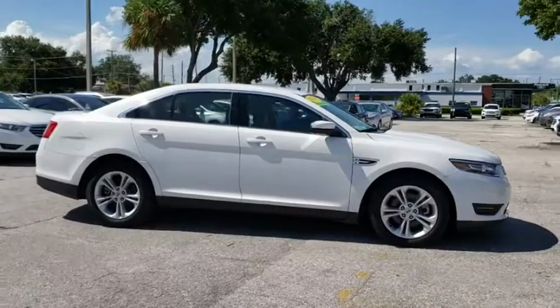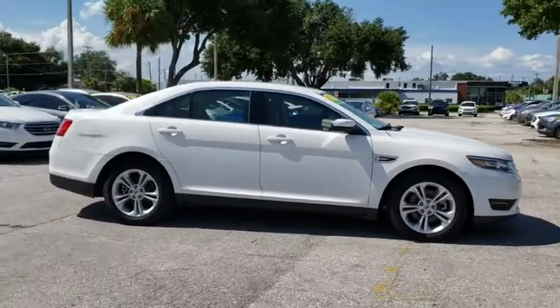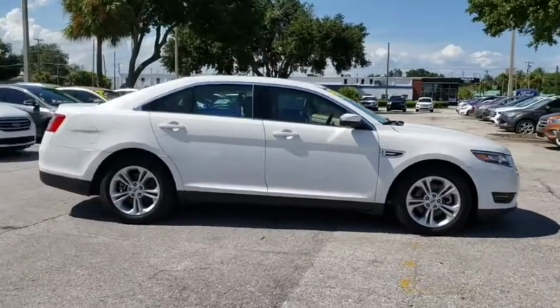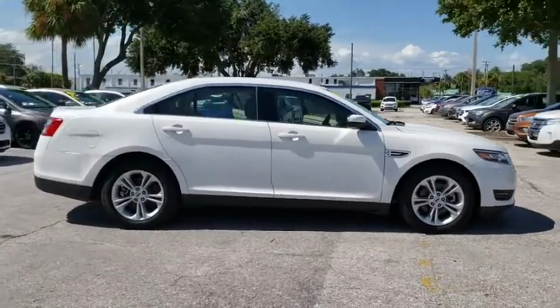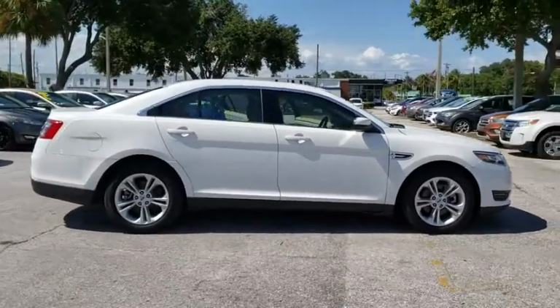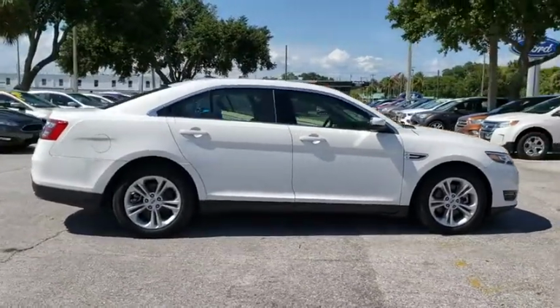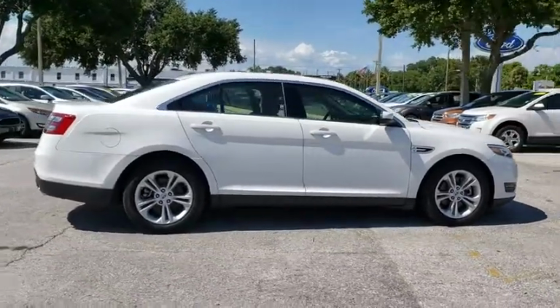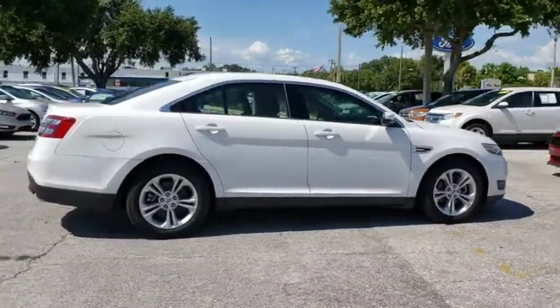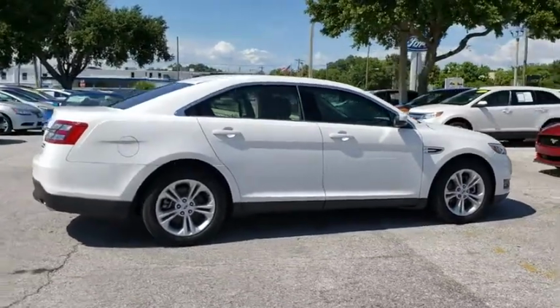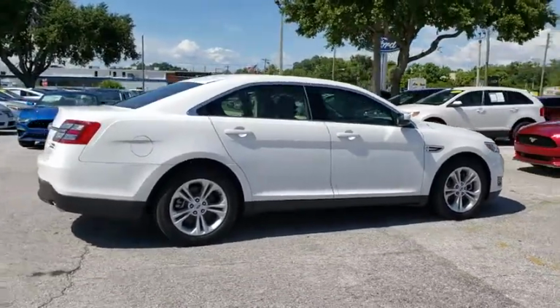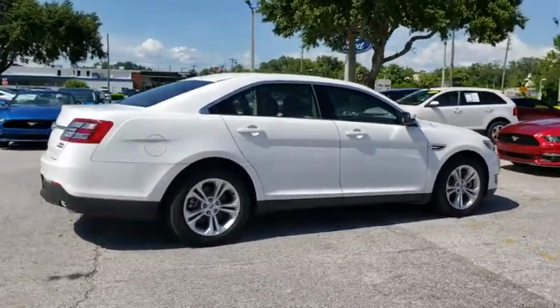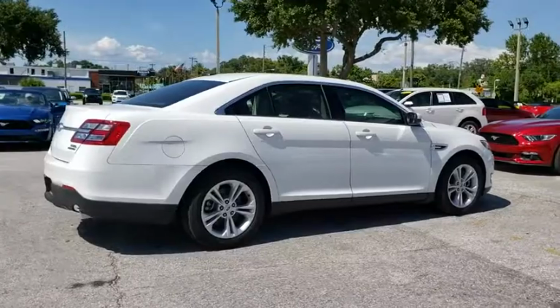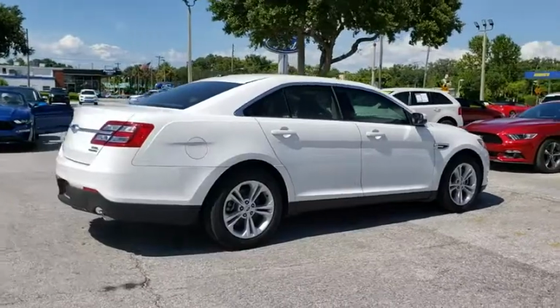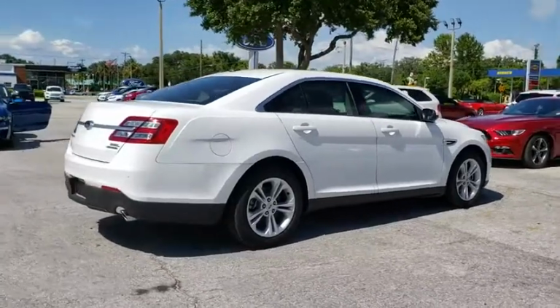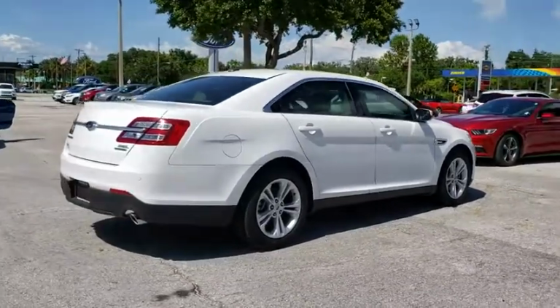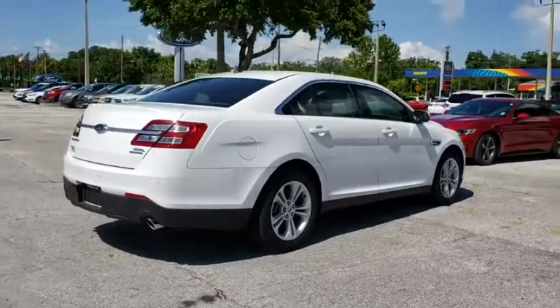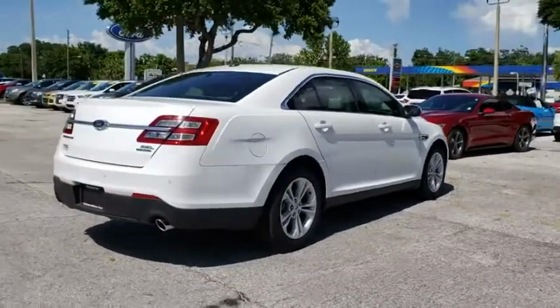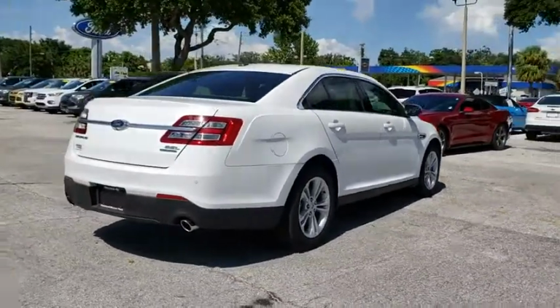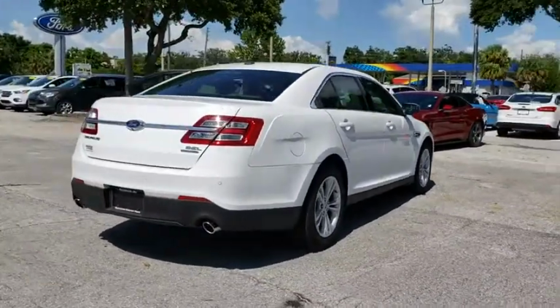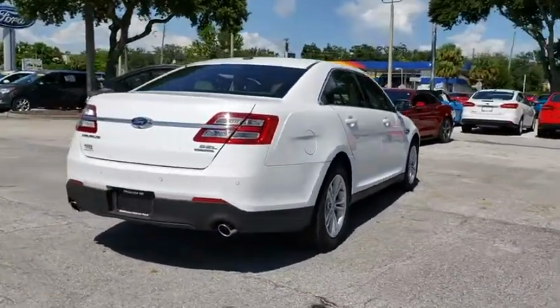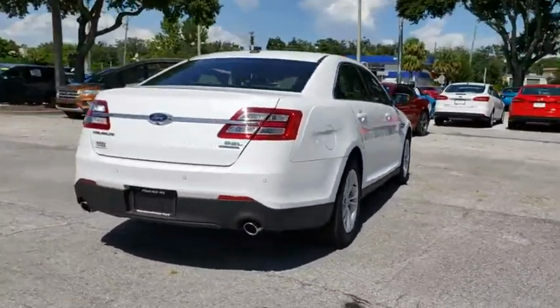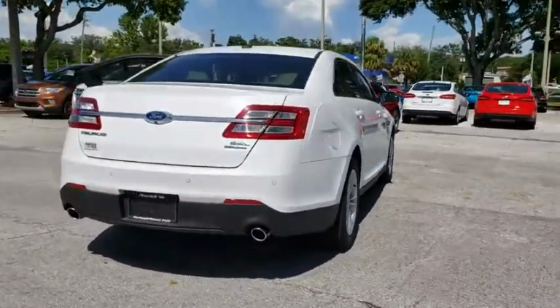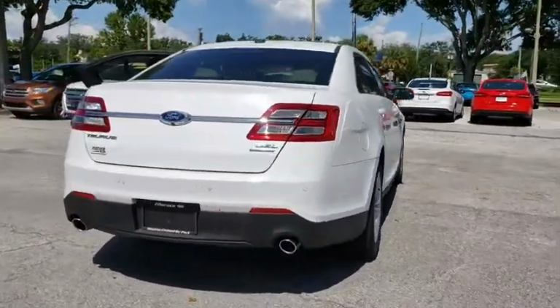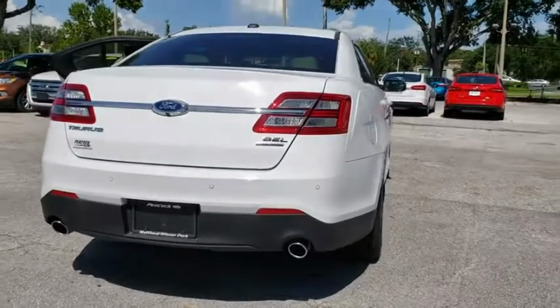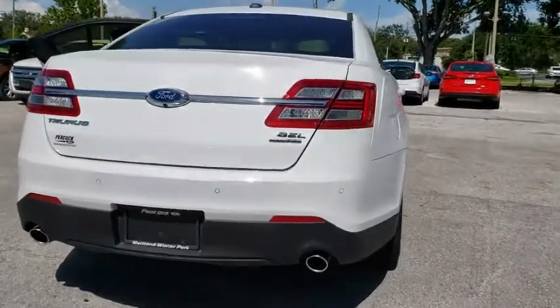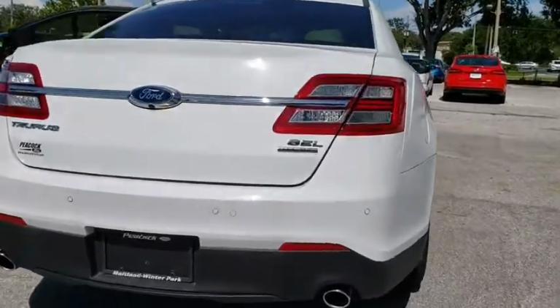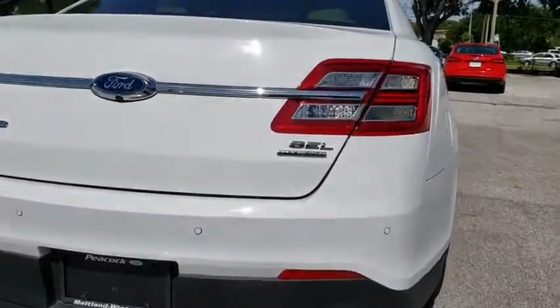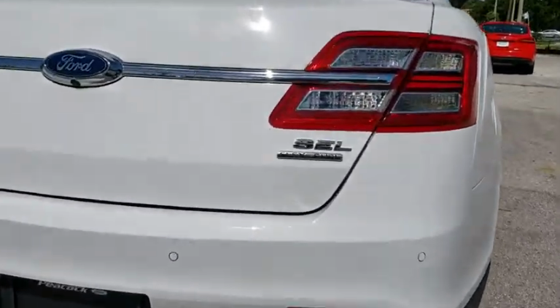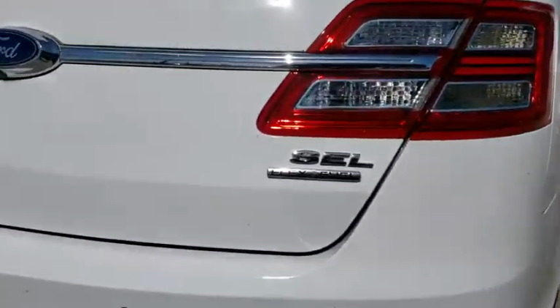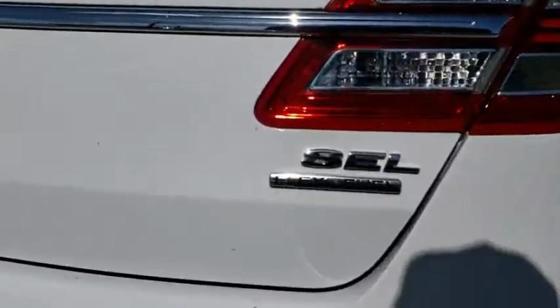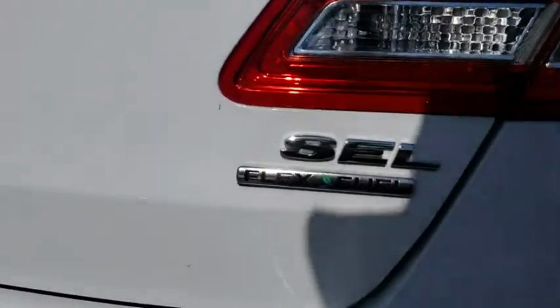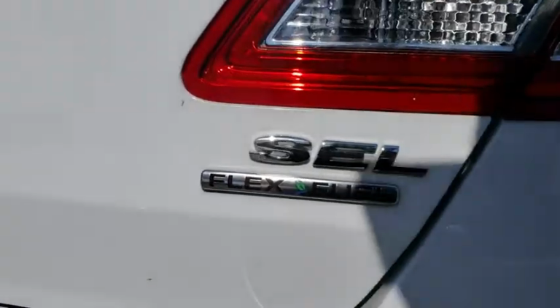This vehicle has less than 6,000 miles. Here are some of this vehicle's great options: power passenger seat, traction control, dual airbags, power steering, four-wheel disc brakes, AM FM stereo with CD player, cruise control.